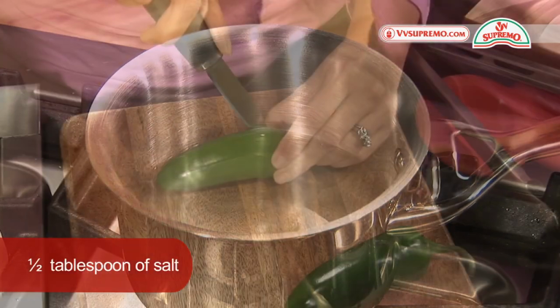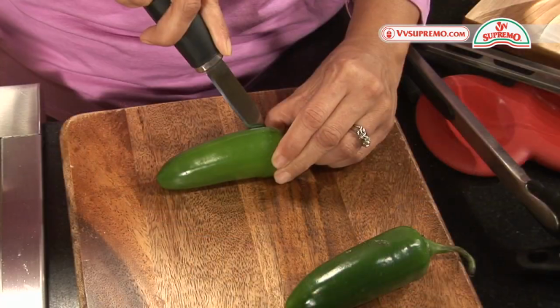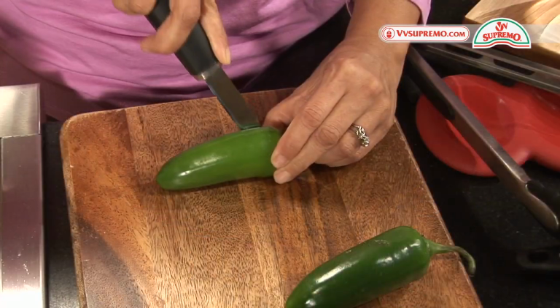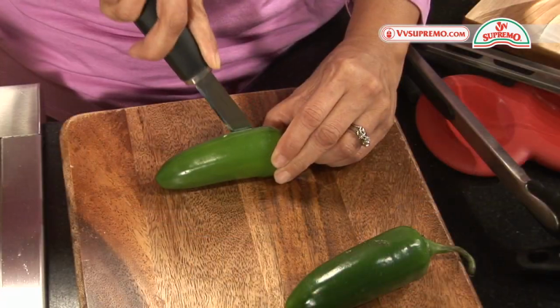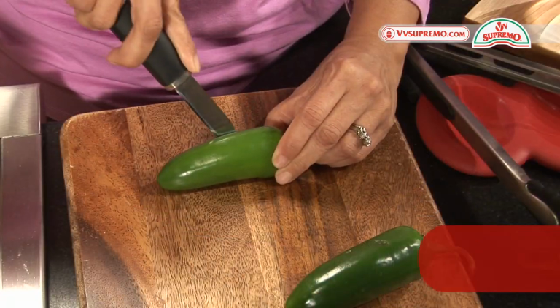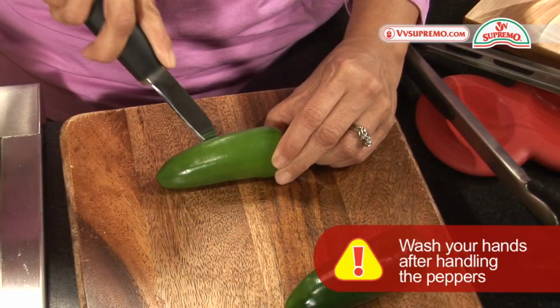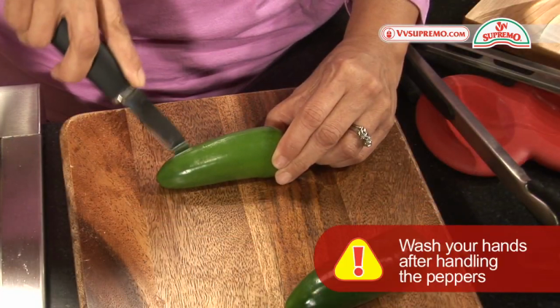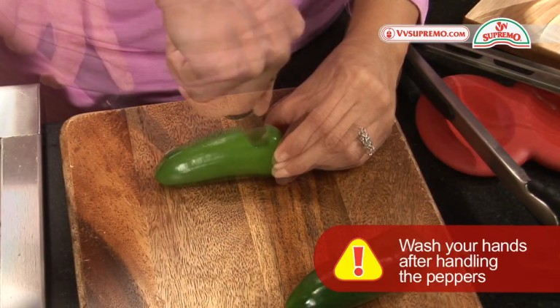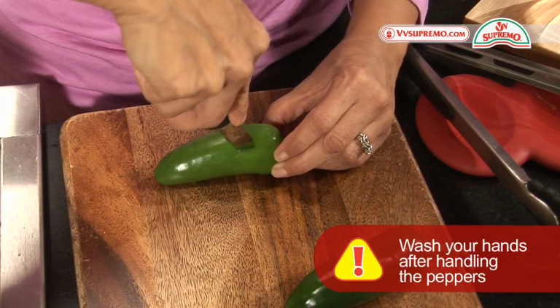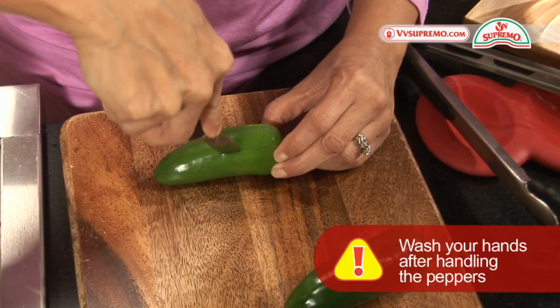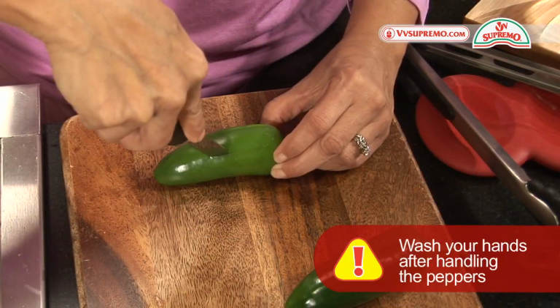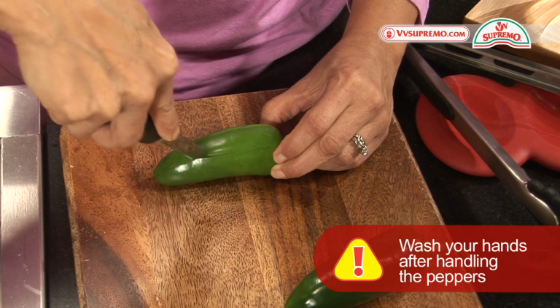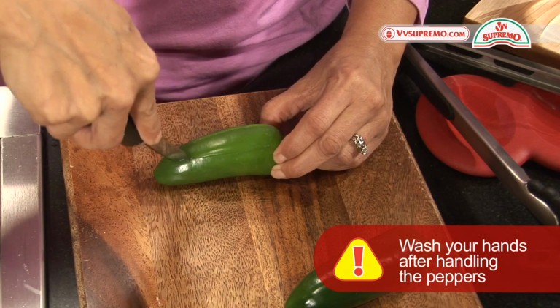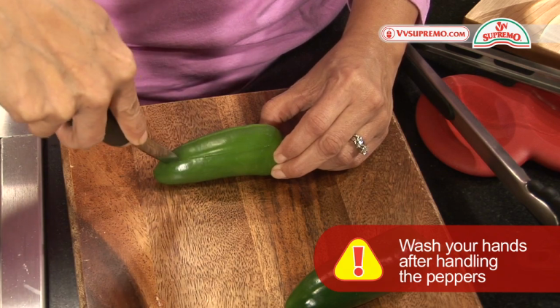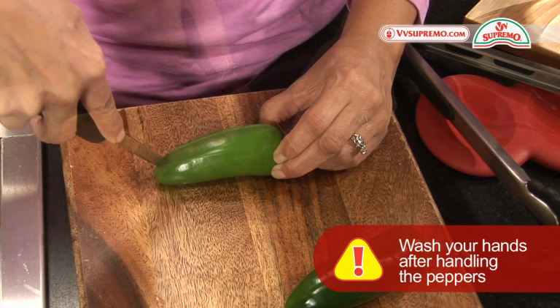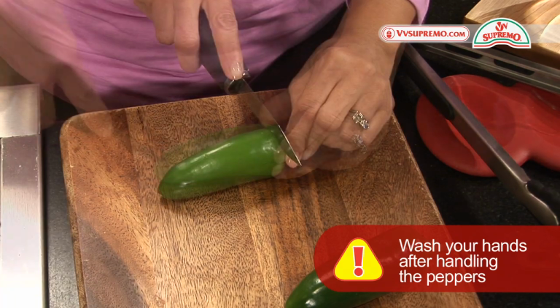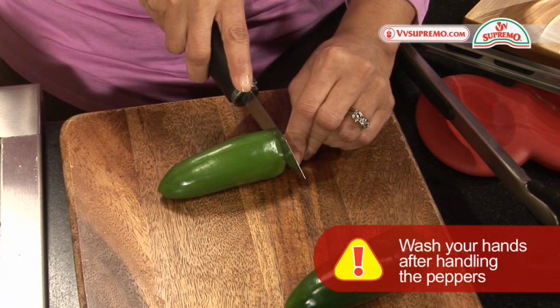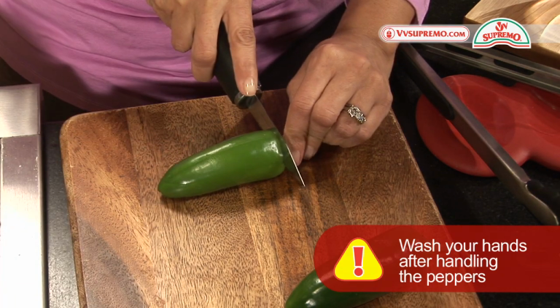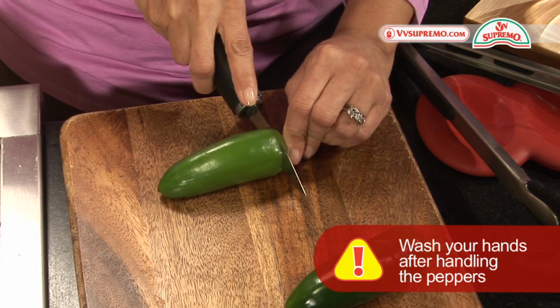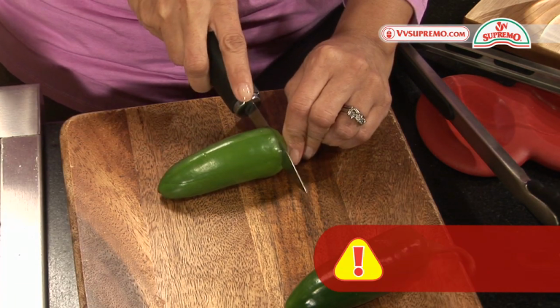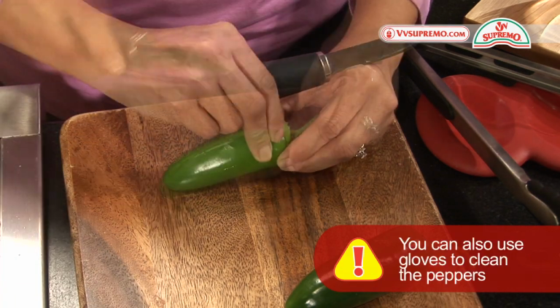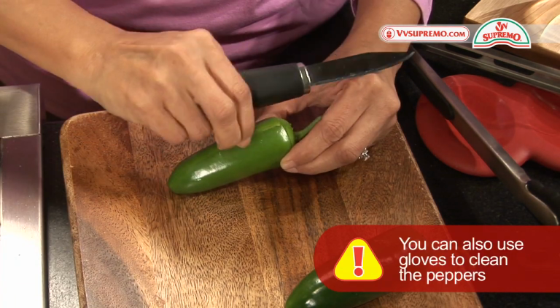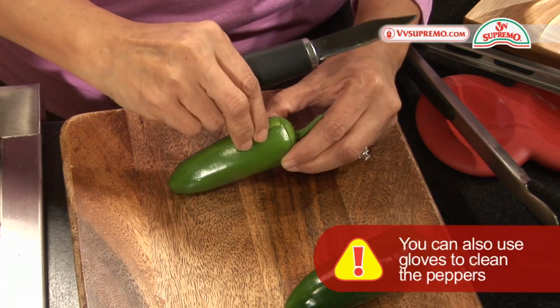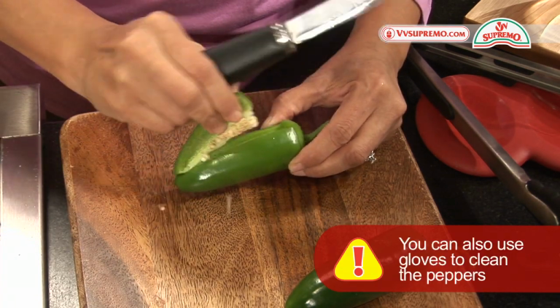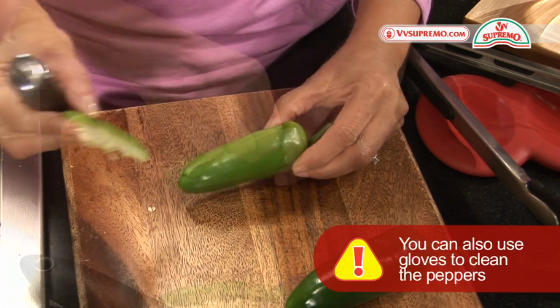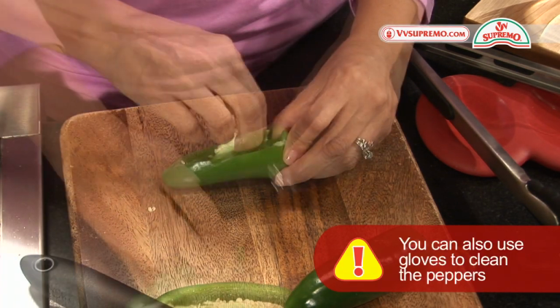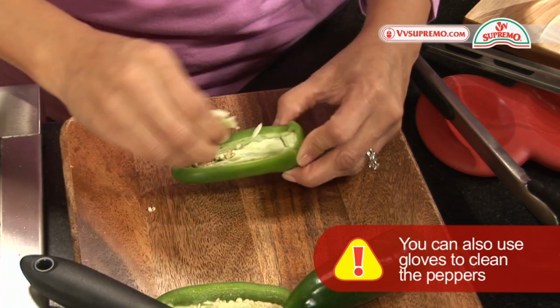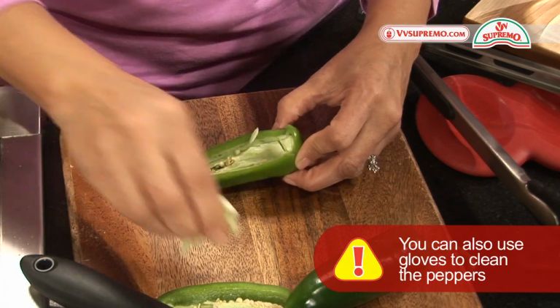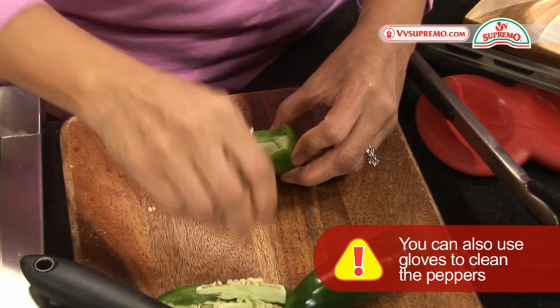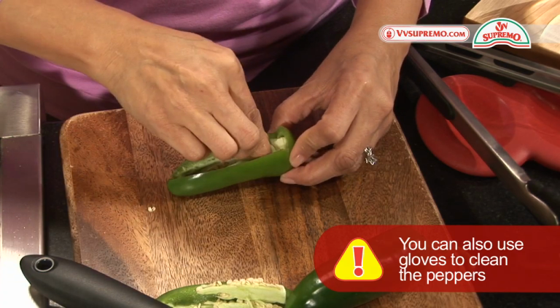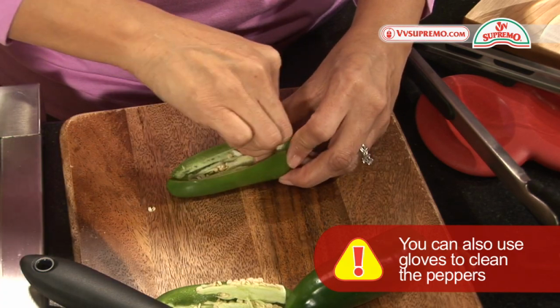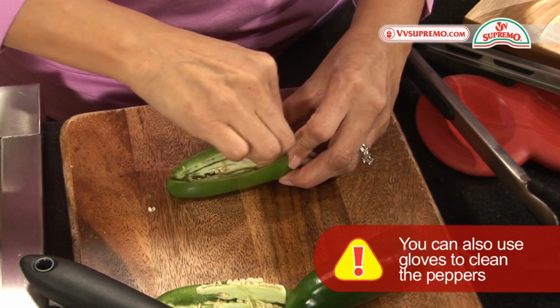First we need to remove the top part of our peppers by cutting along the center line from the tip to the stem. Once you have cut your peppers open you can remove the seeds.